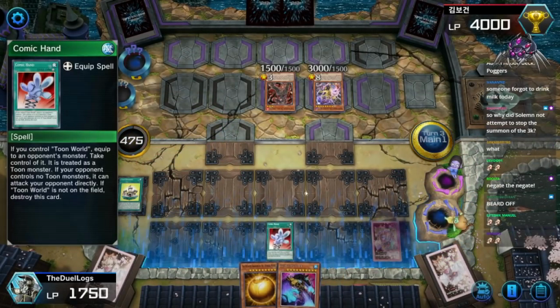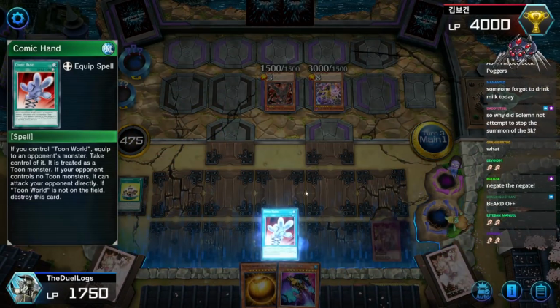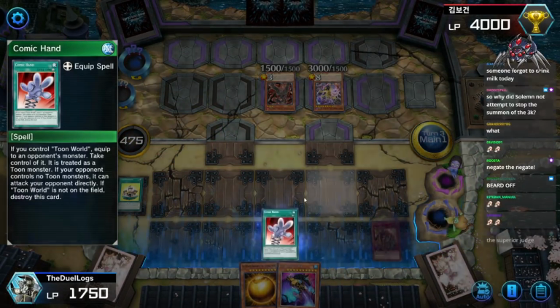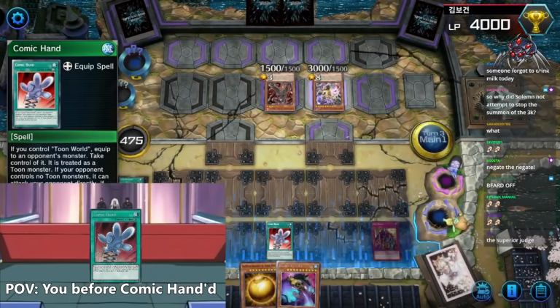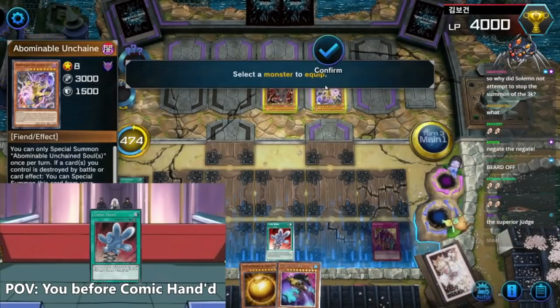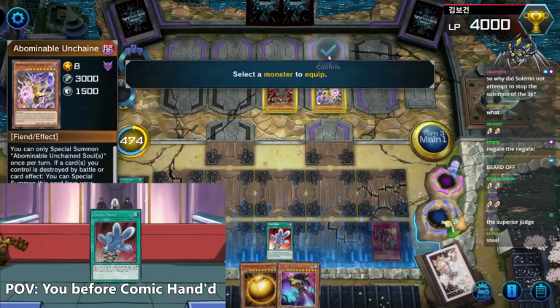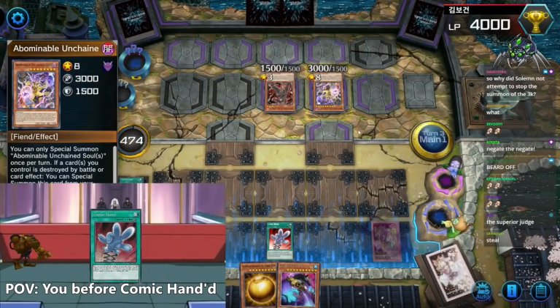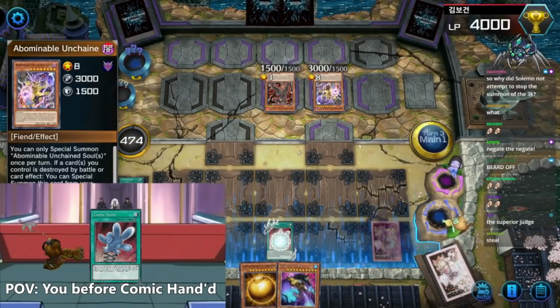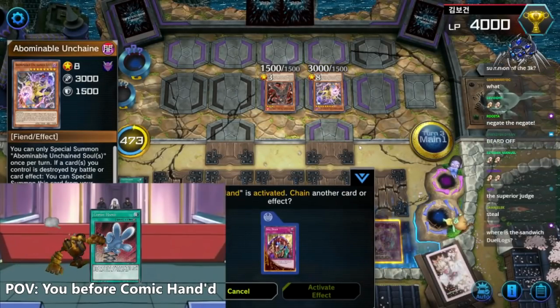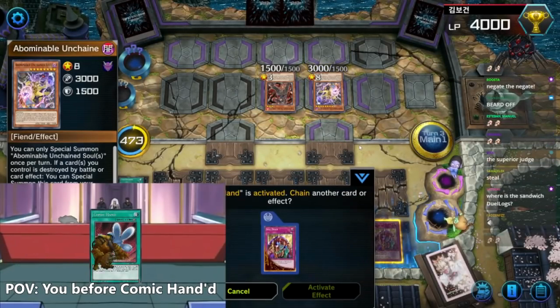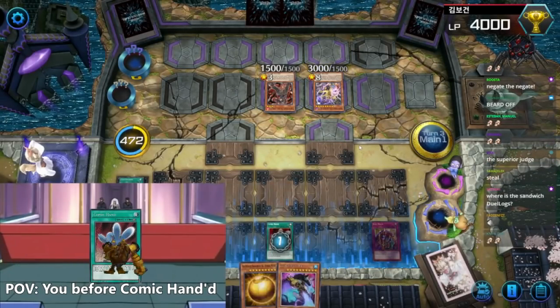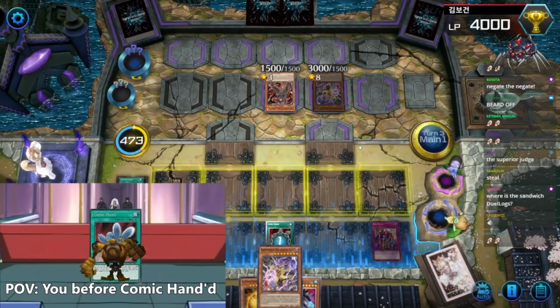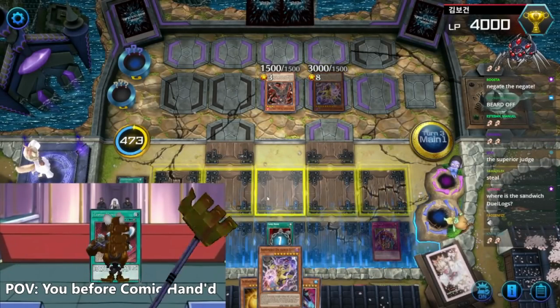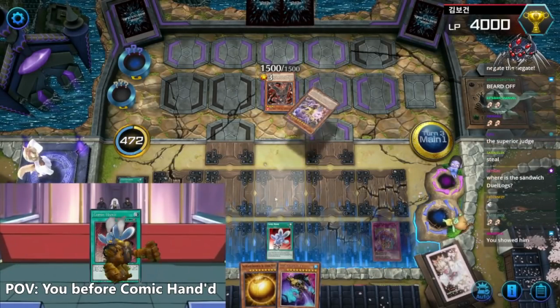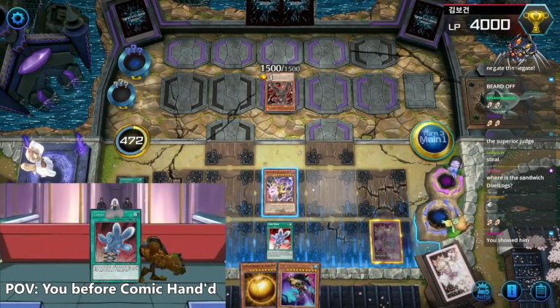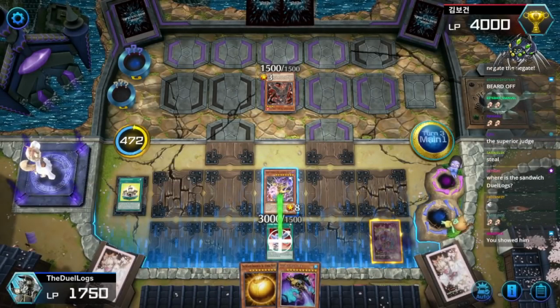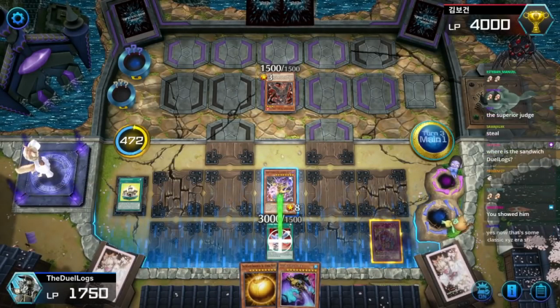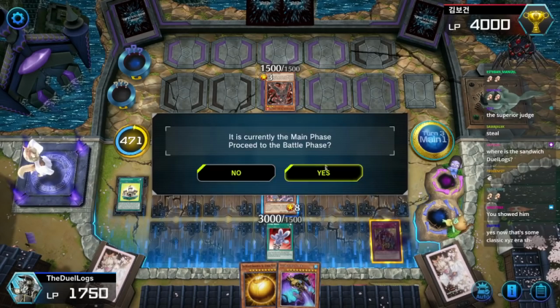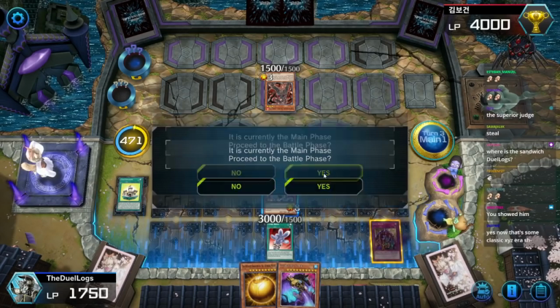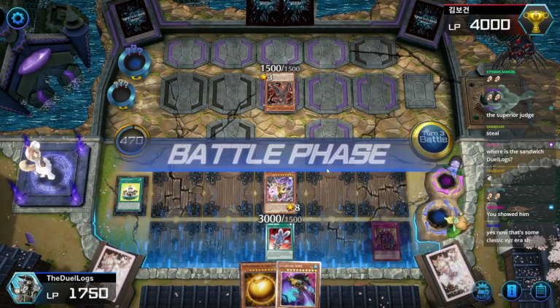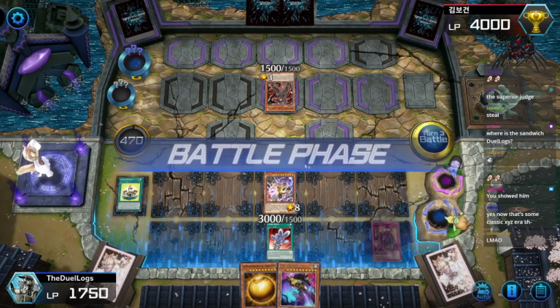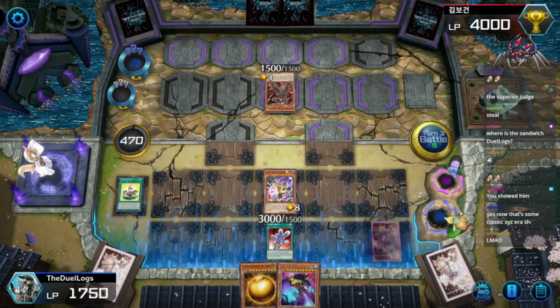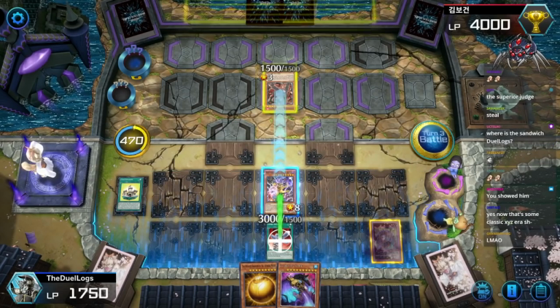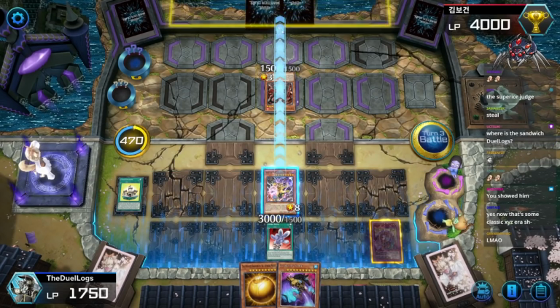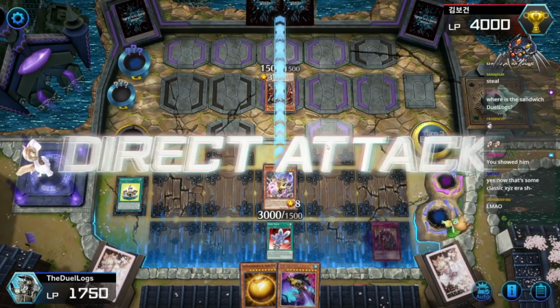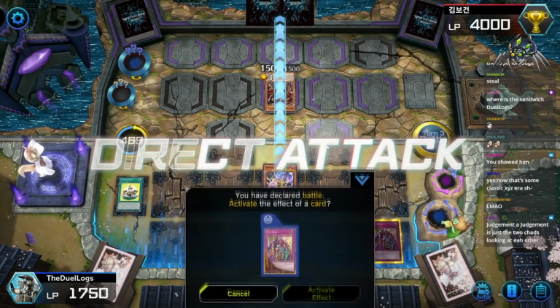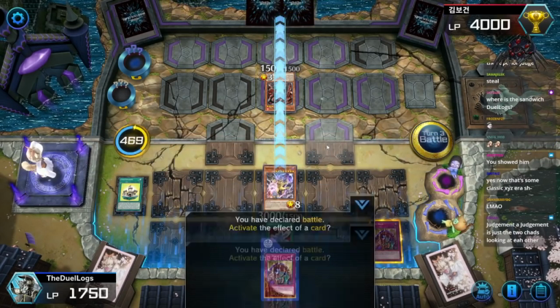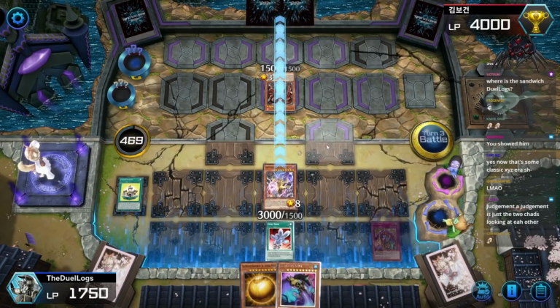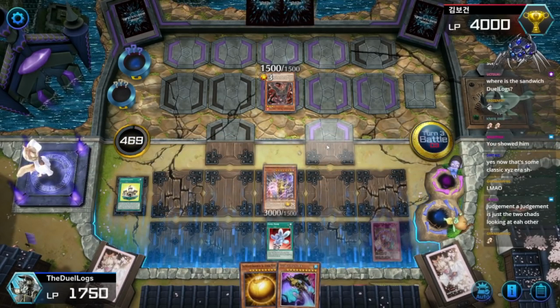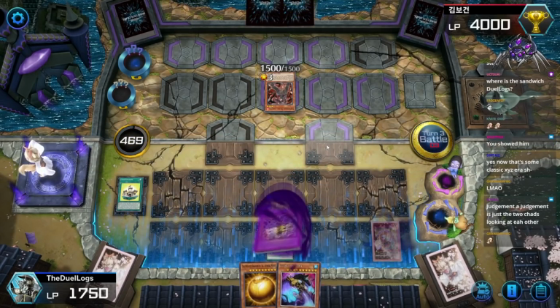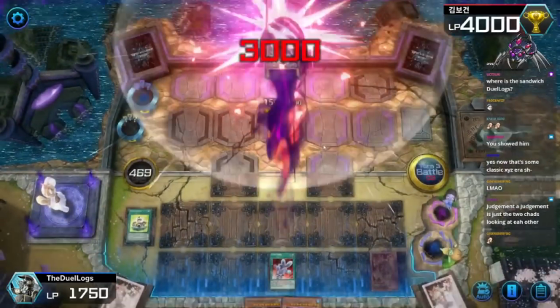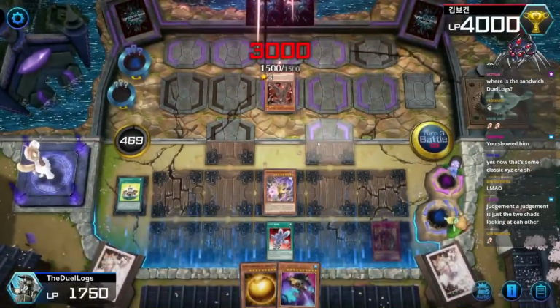Oh no, I barely have enough life points to activate Skill Drain. And then I'm gonna steal his Unchained Abomination — the Abominable Abomination — and then attack directly for 3,000 big damage.